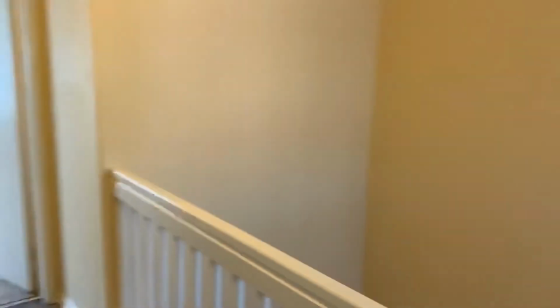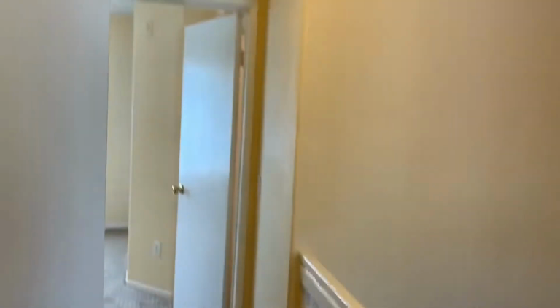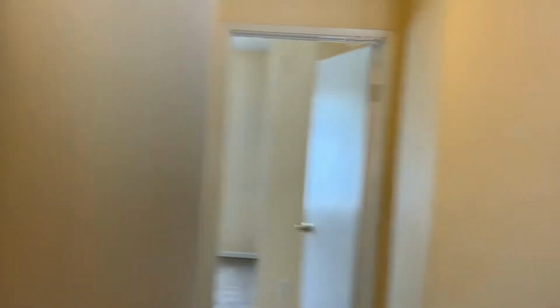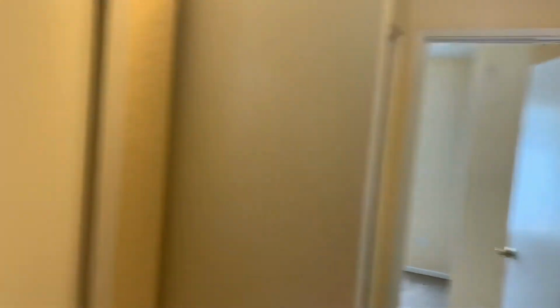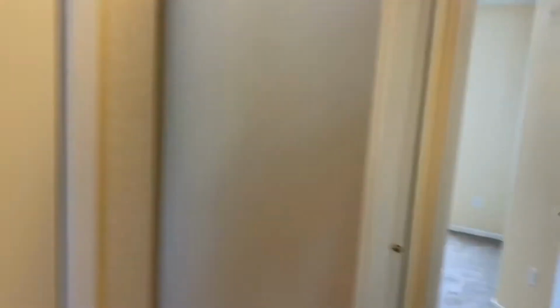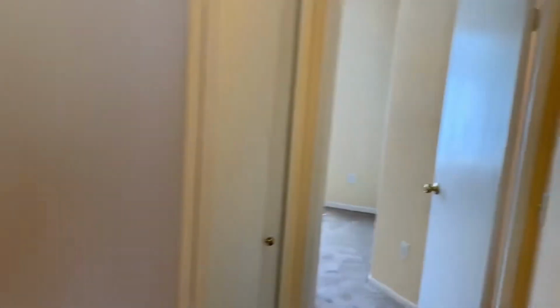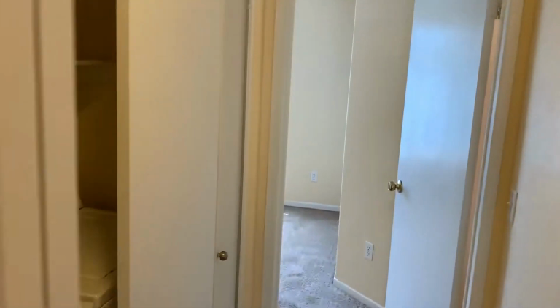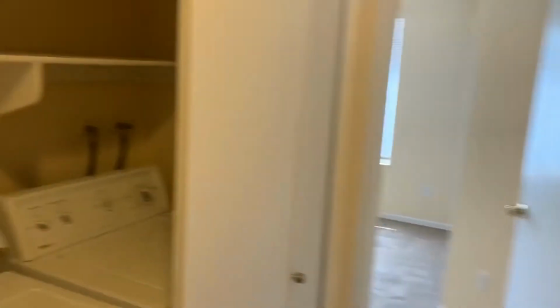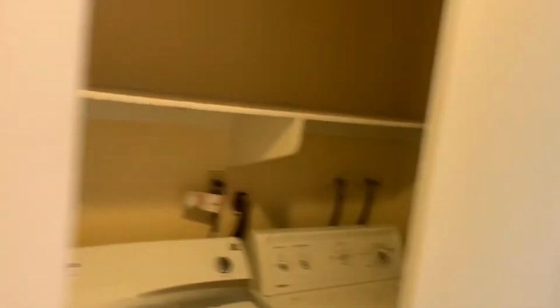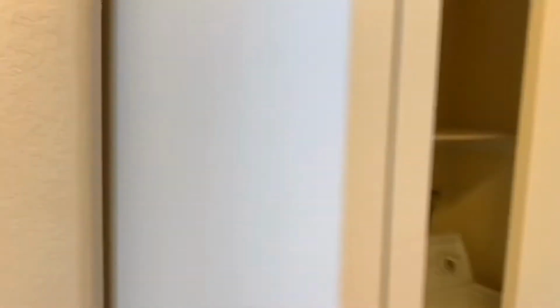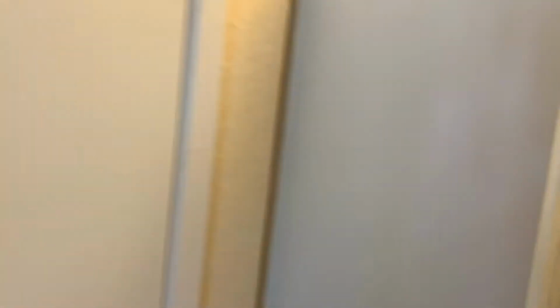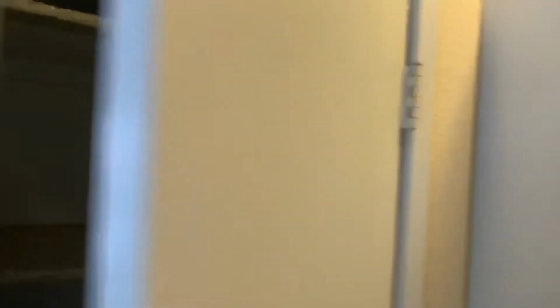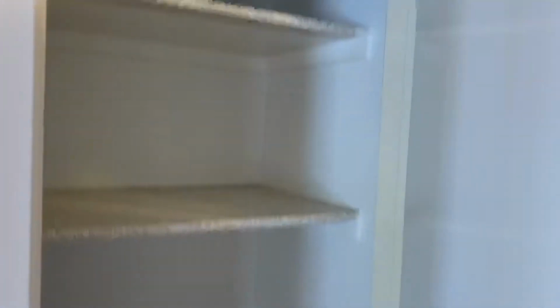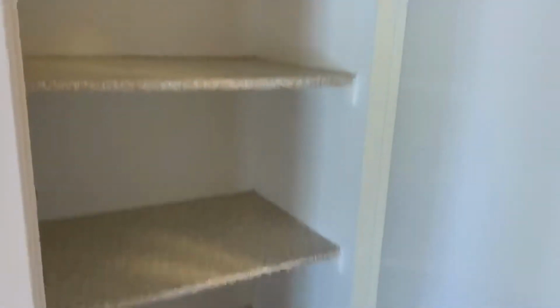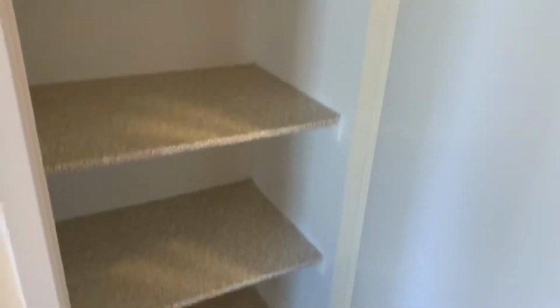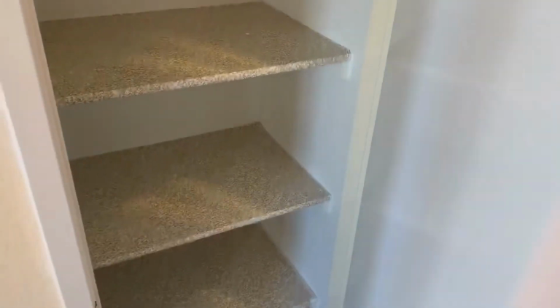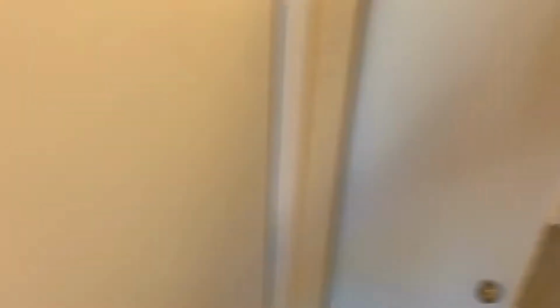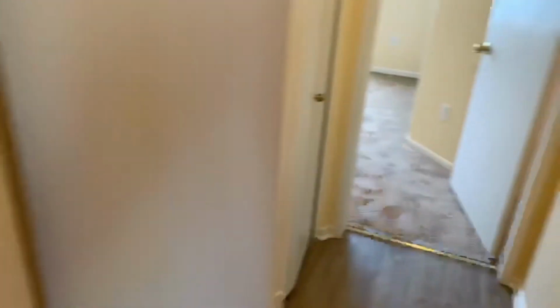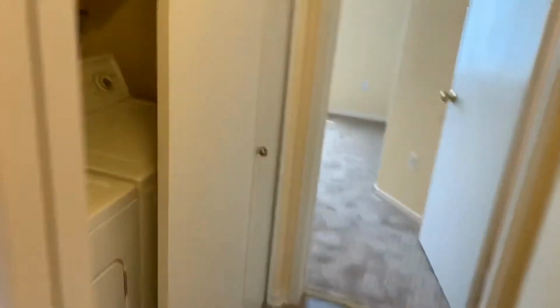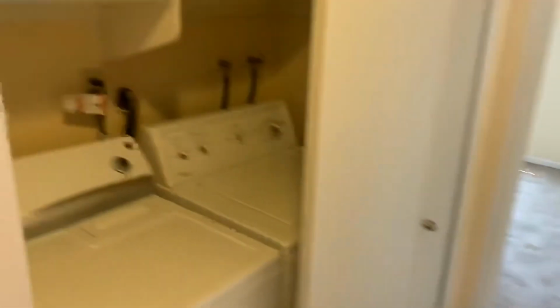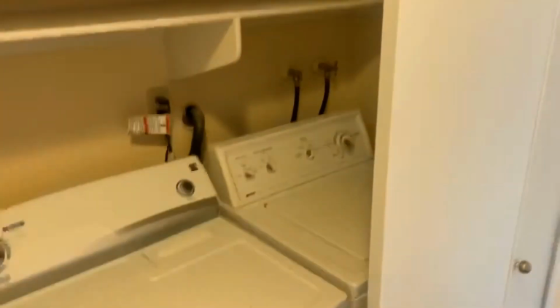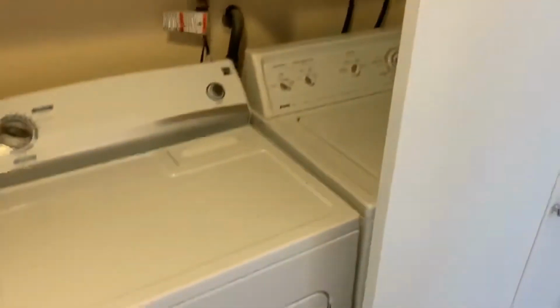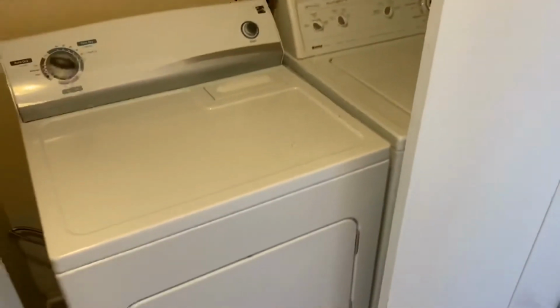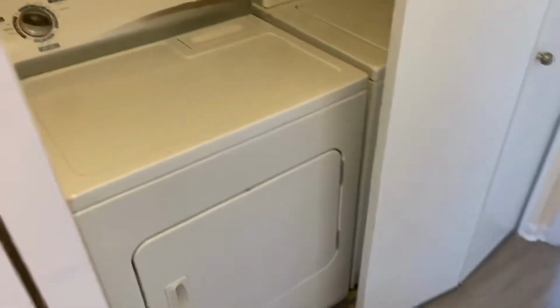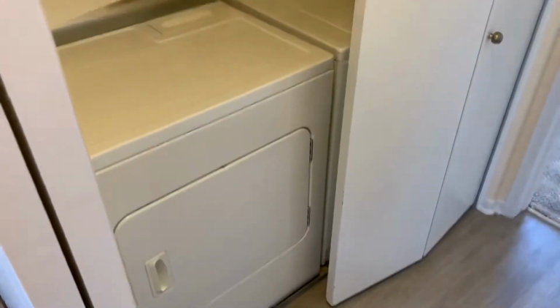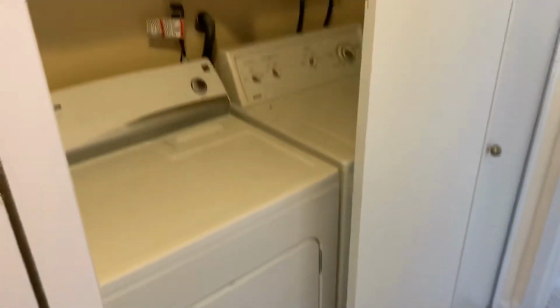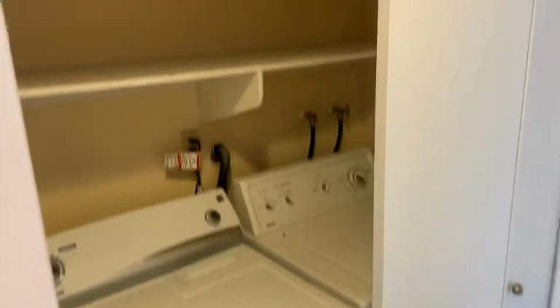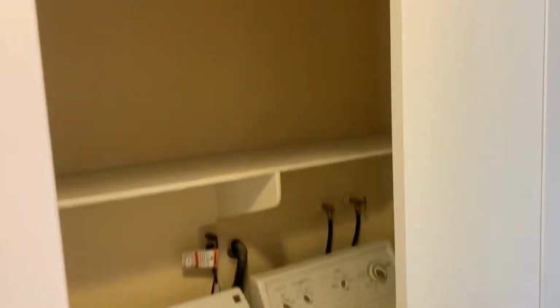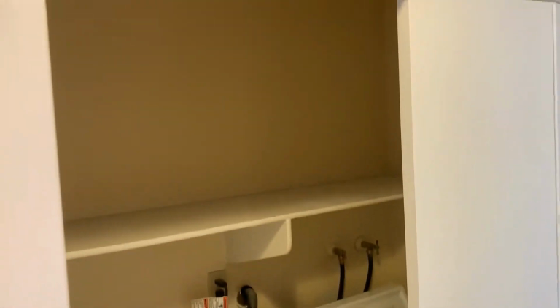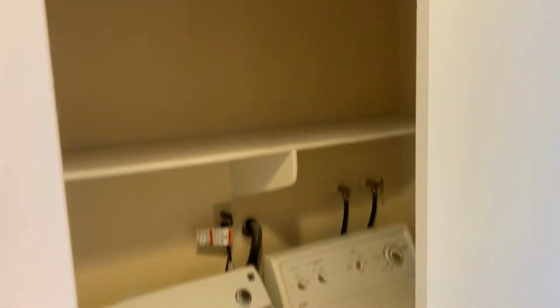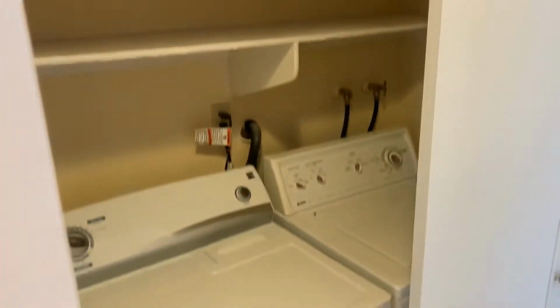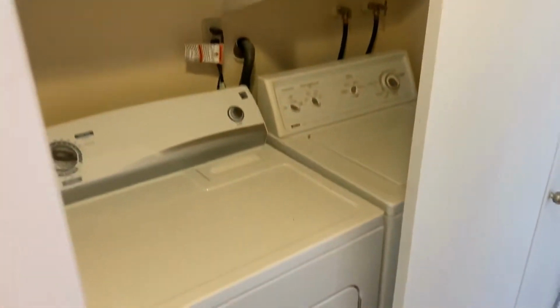We have another closet with shelving here in the hallway, next to our laundry closet — washer and dryer included.